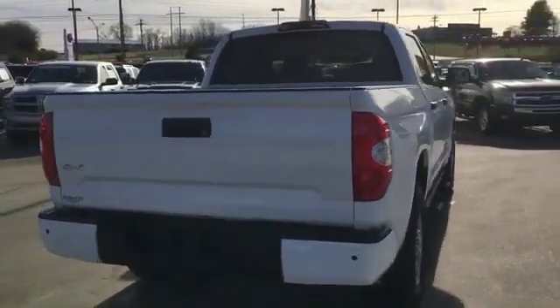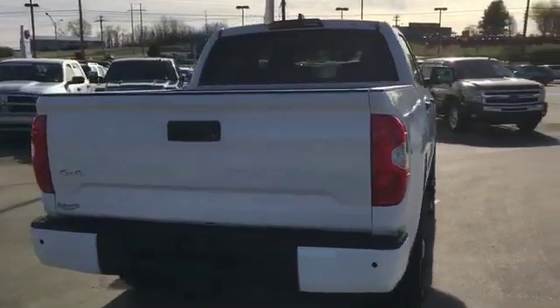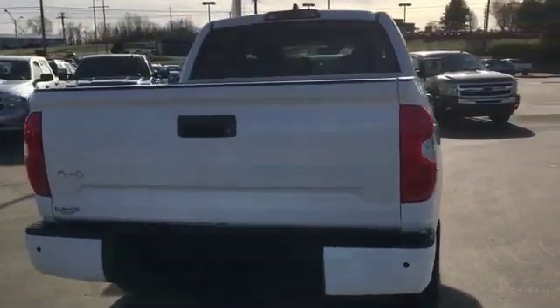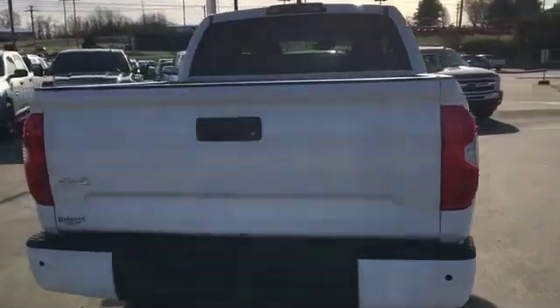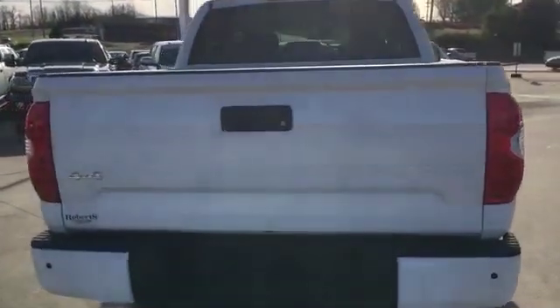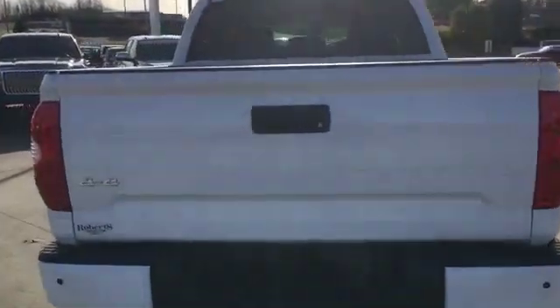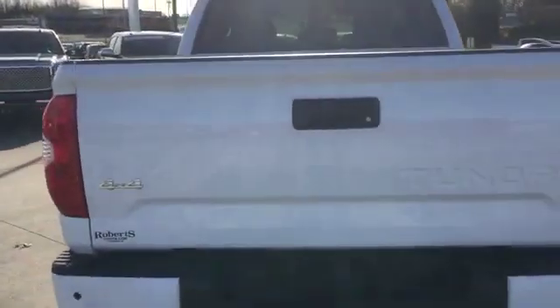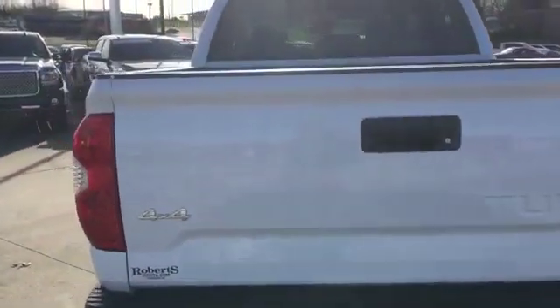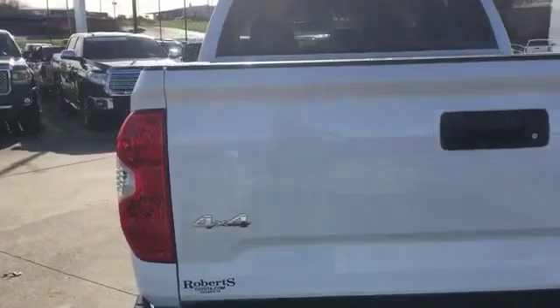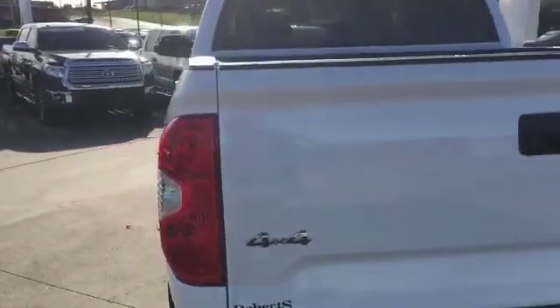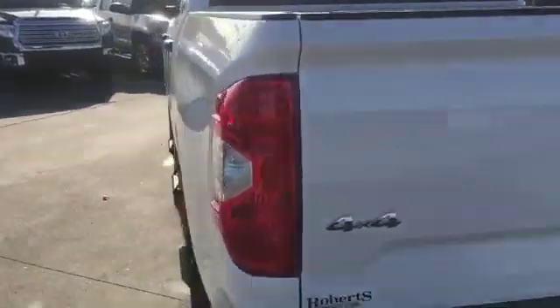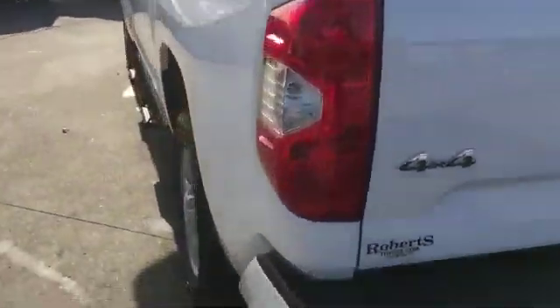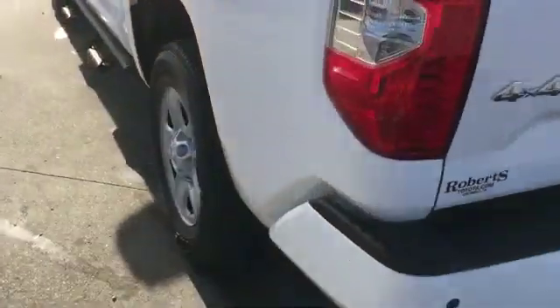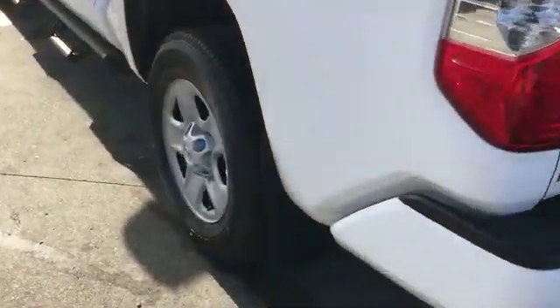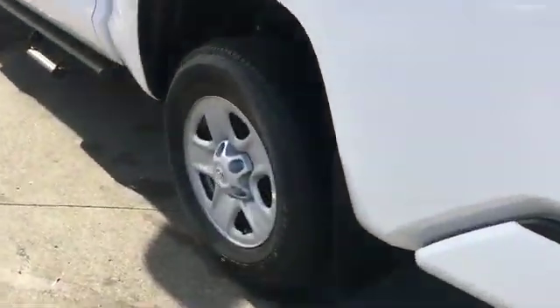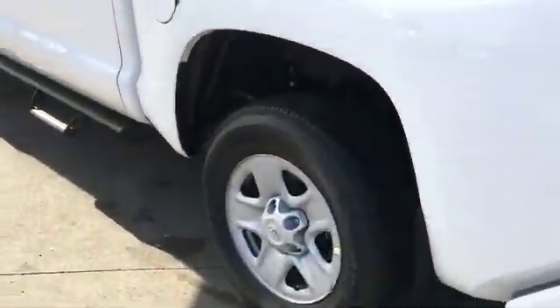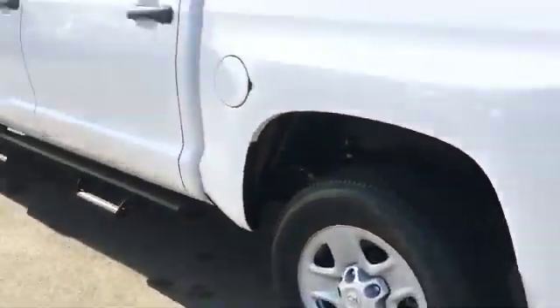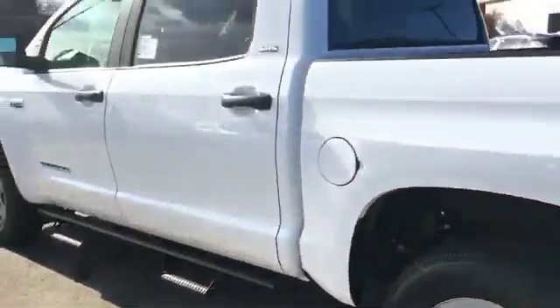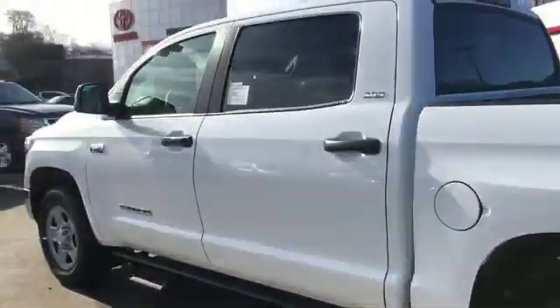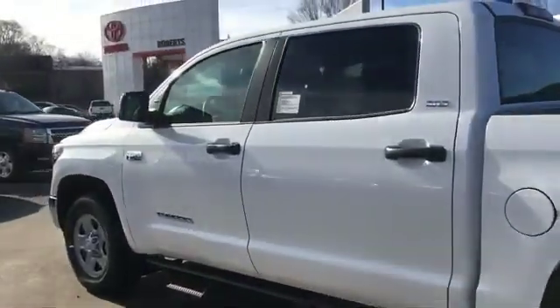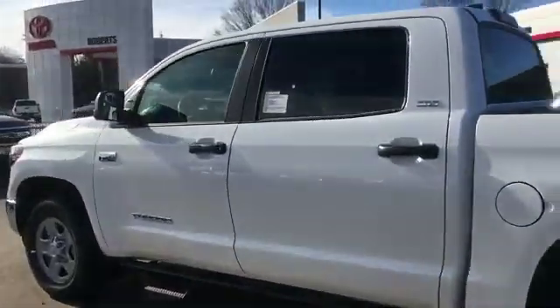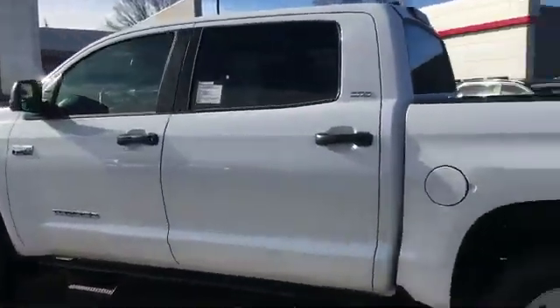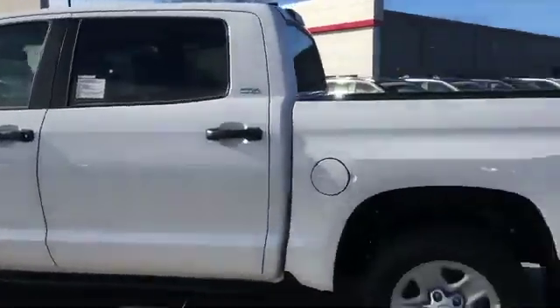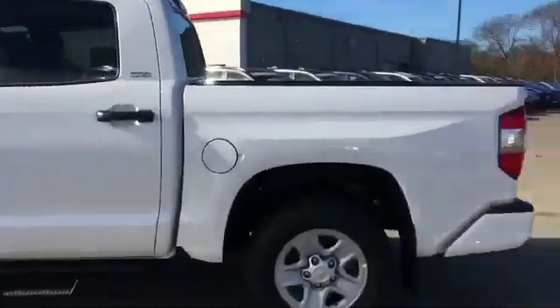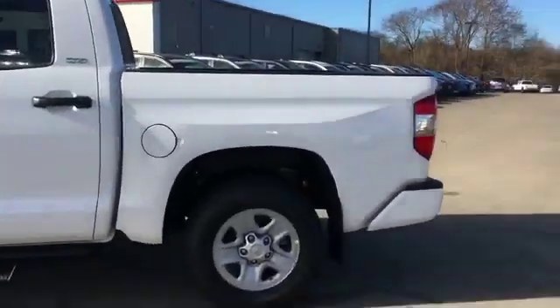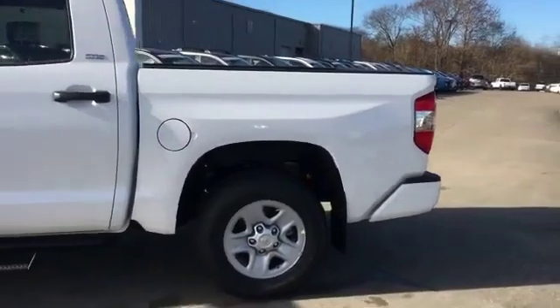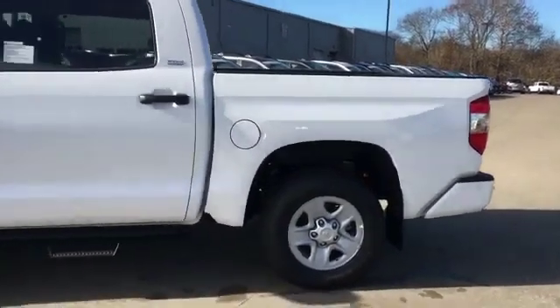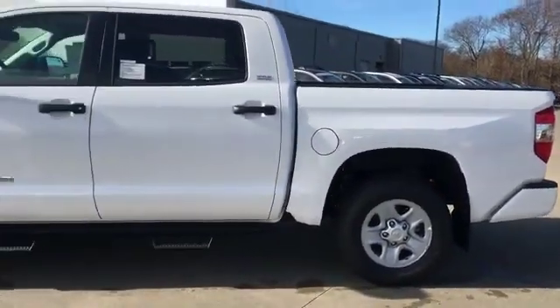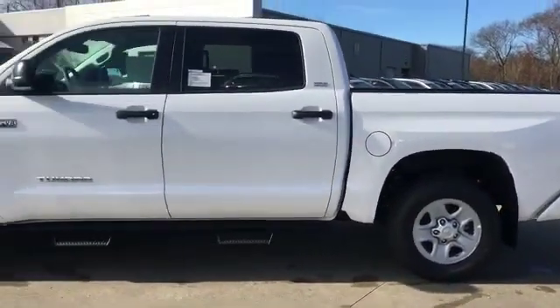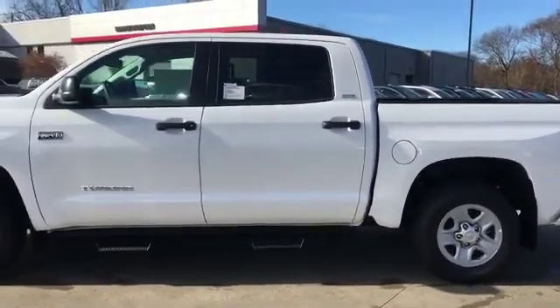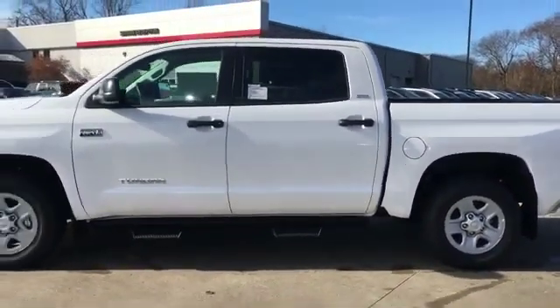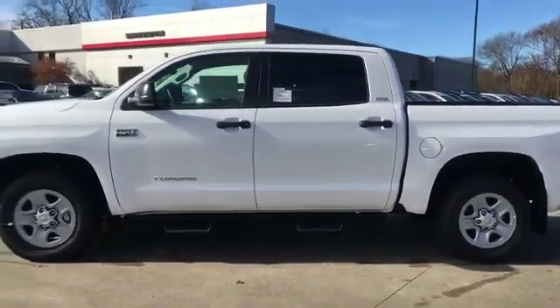Brake Assist, Power Outlet, Keyless Entry, Steering Wheel Audio Controls, Engine Immobilizer, Automatic Headlights, Auto-Dimming Rearview Mirror.